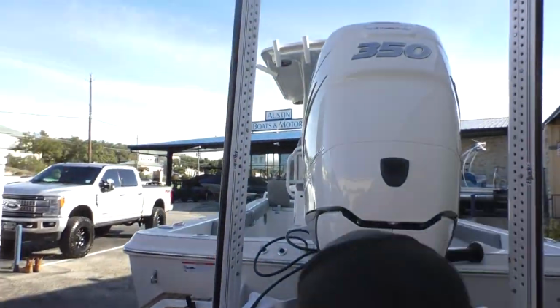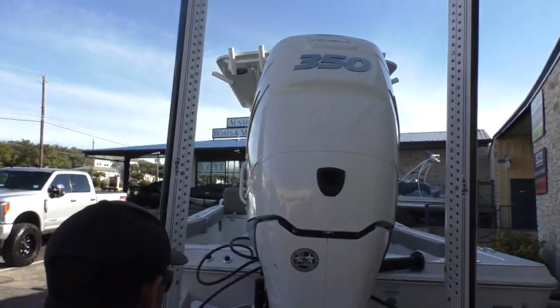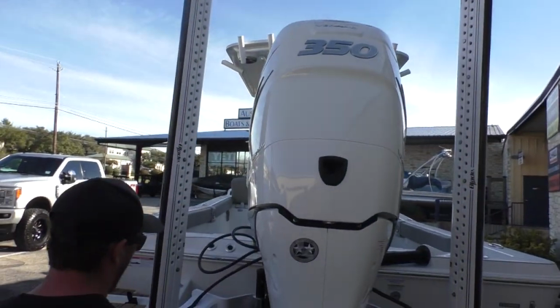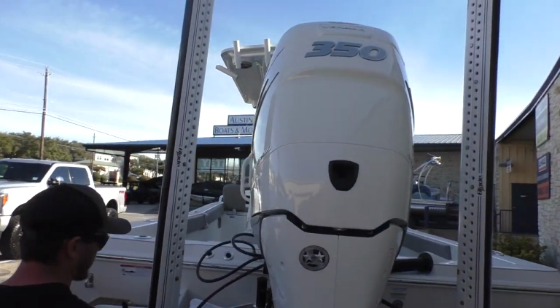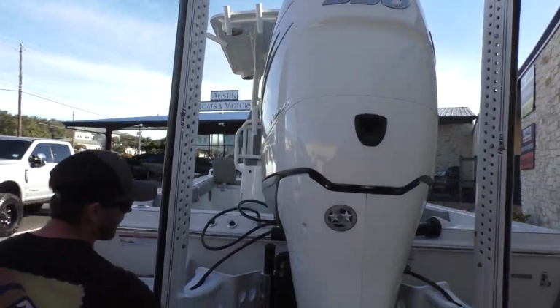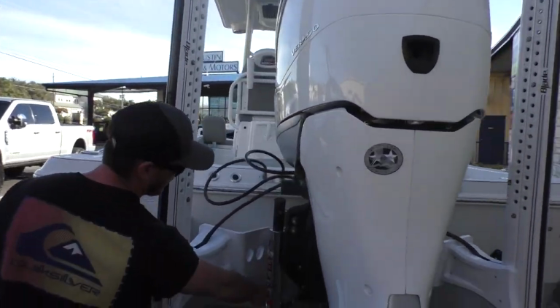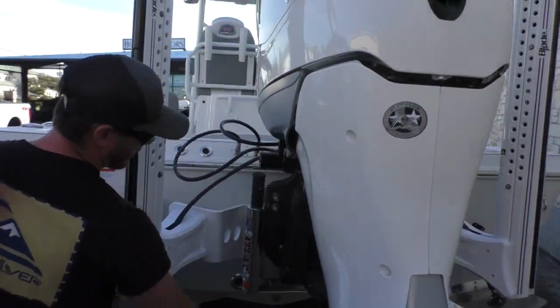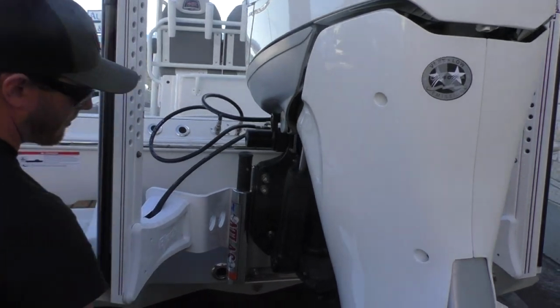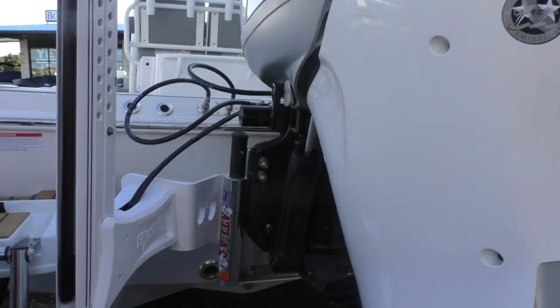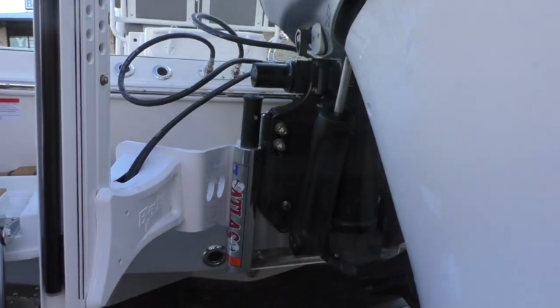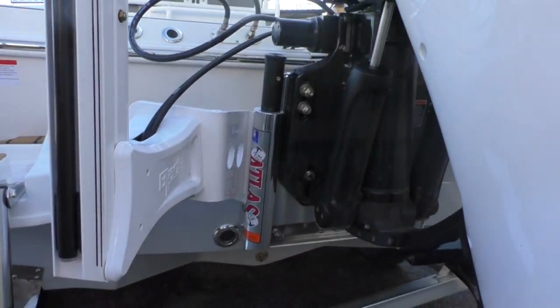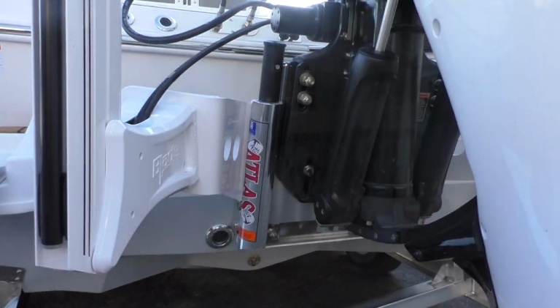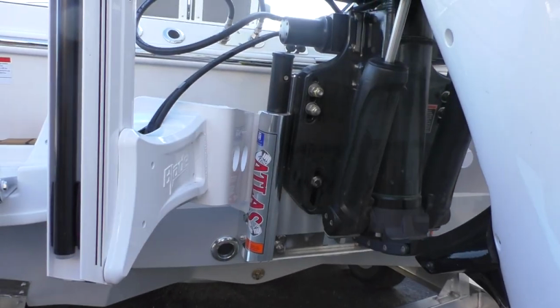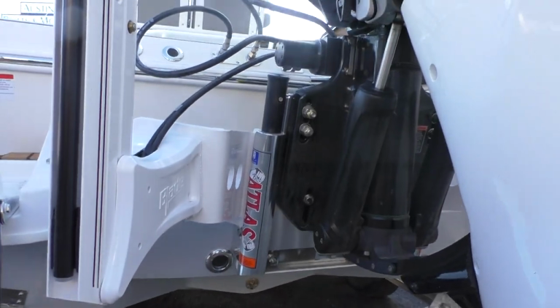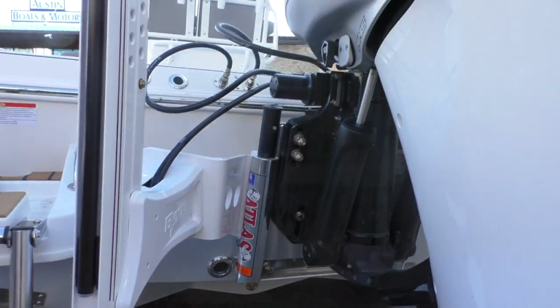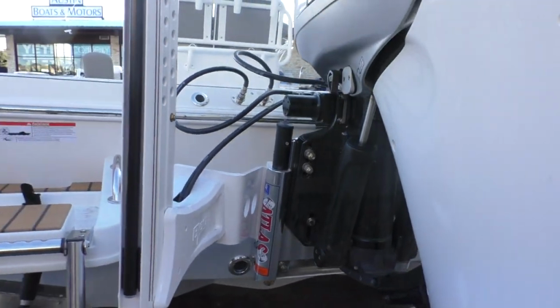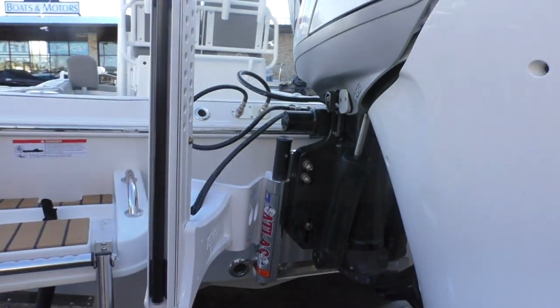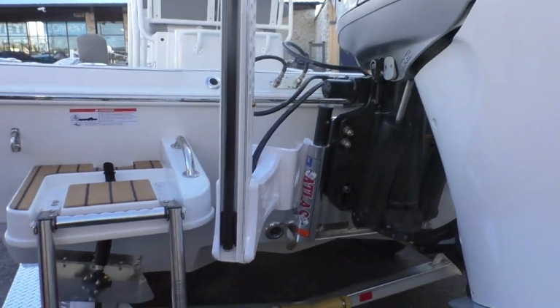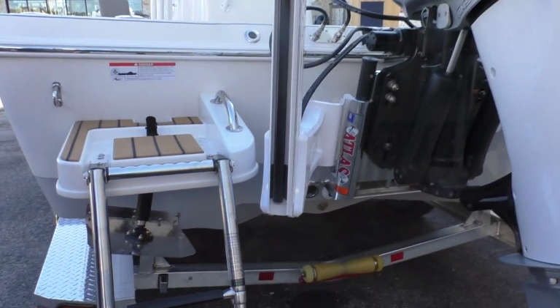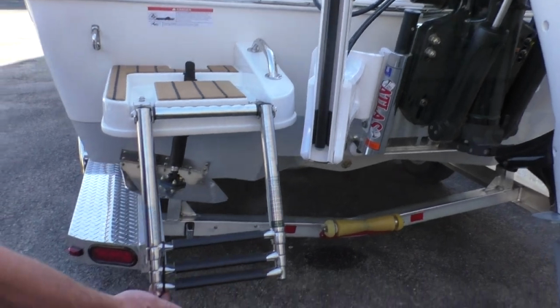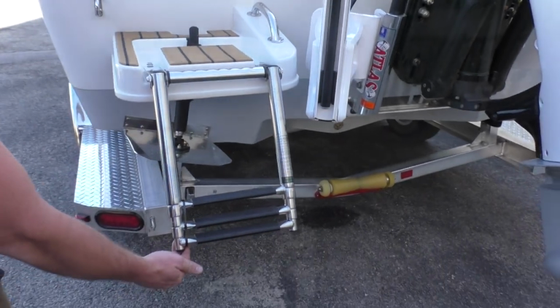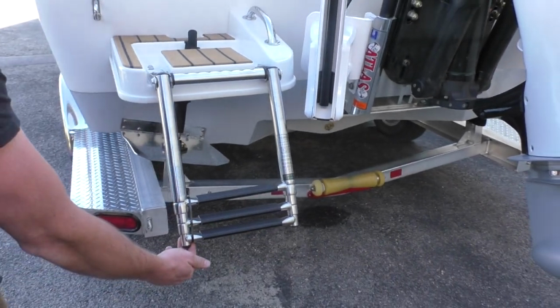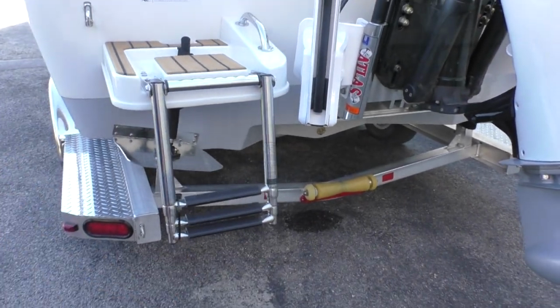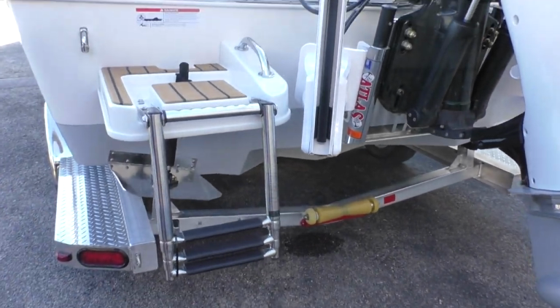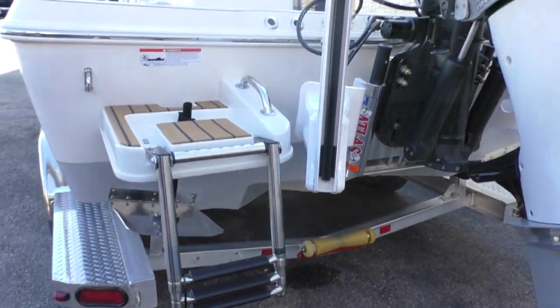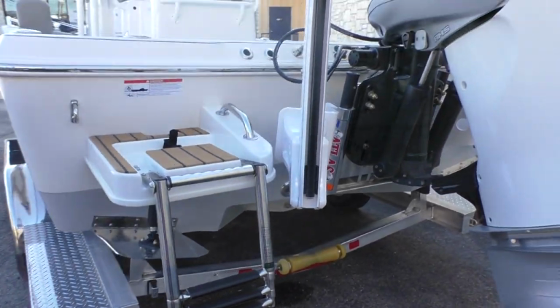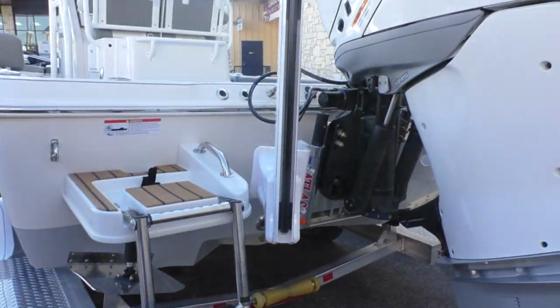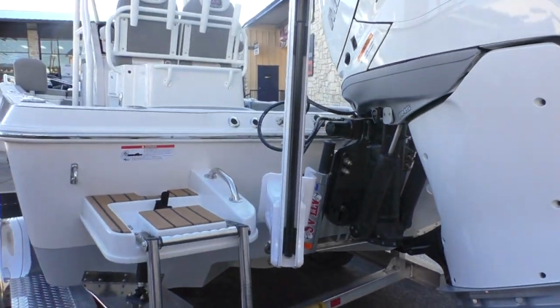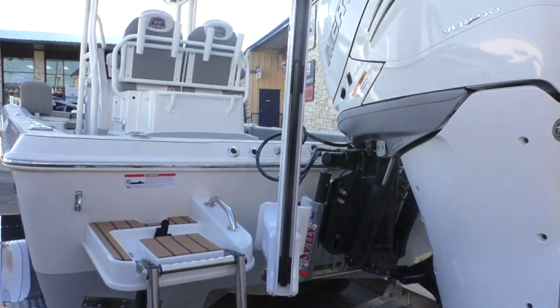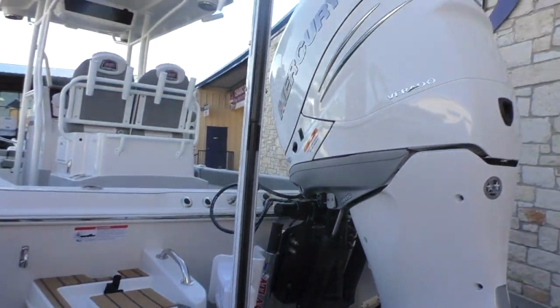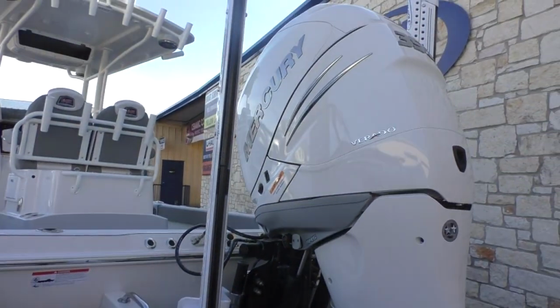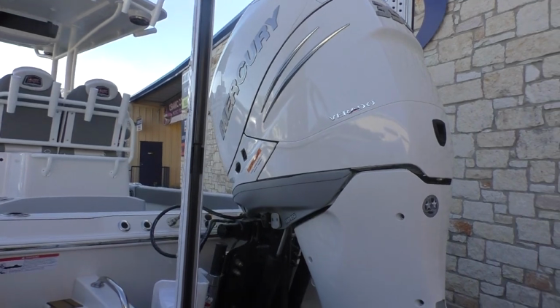You're also gonna have a hydraulic jack plate back here made by Atlas, and then a nice easy boarding ladder here in the back — it's gonna be a telescoping stainless steel ladder.